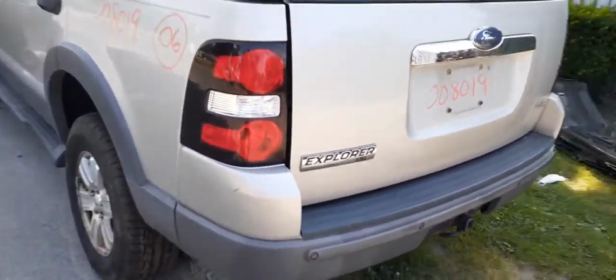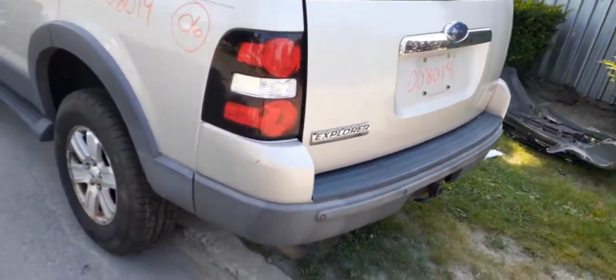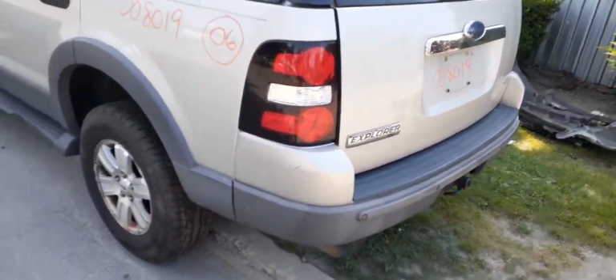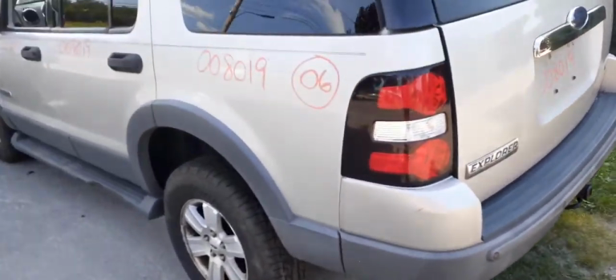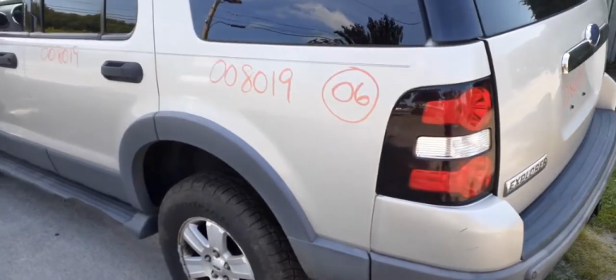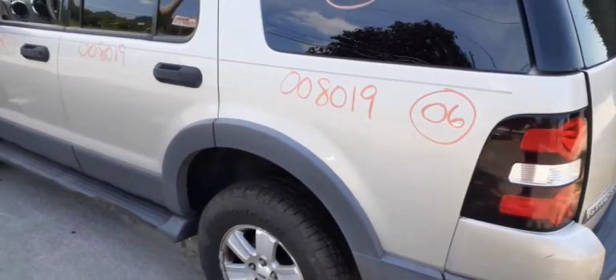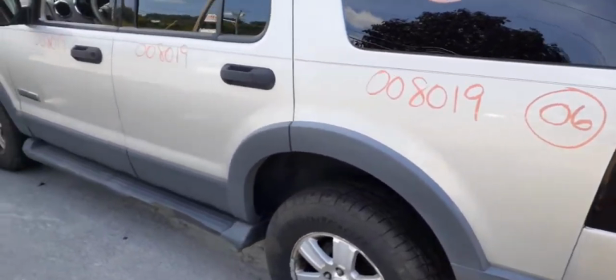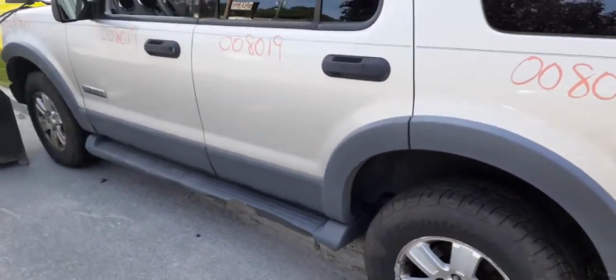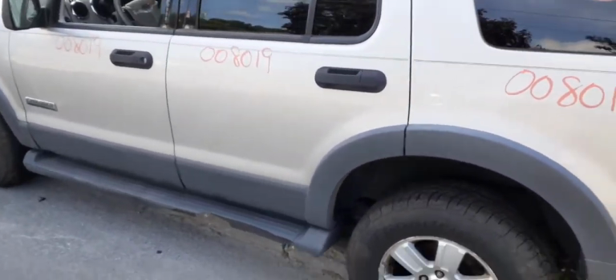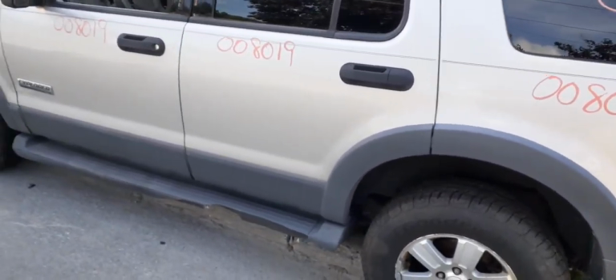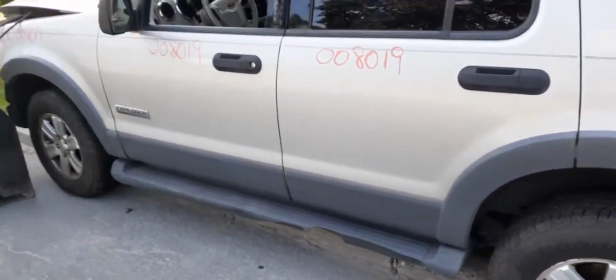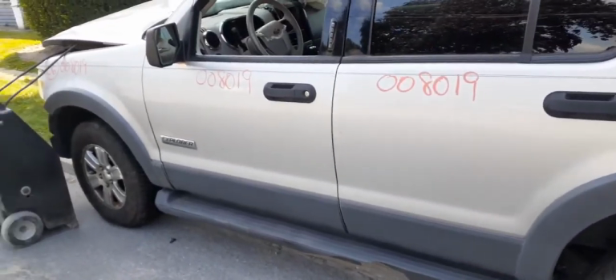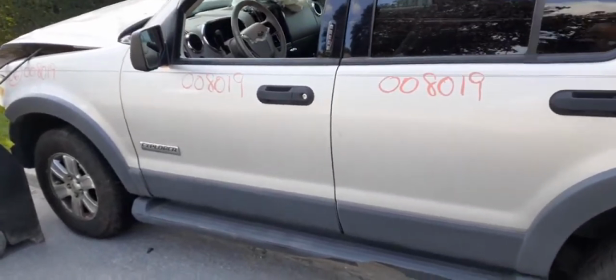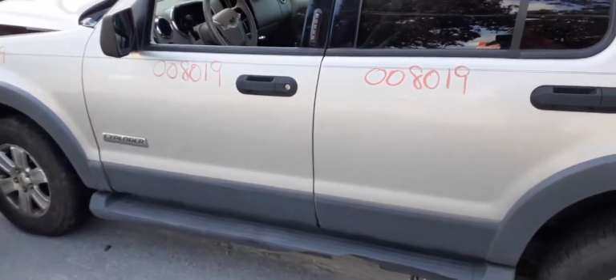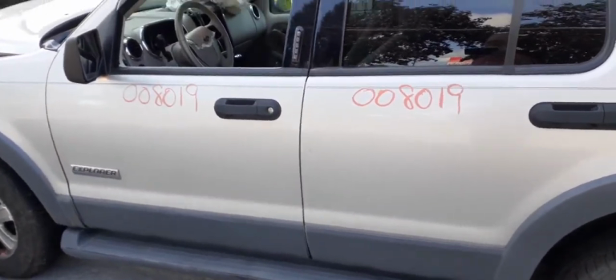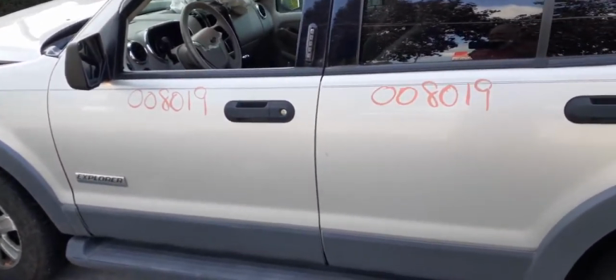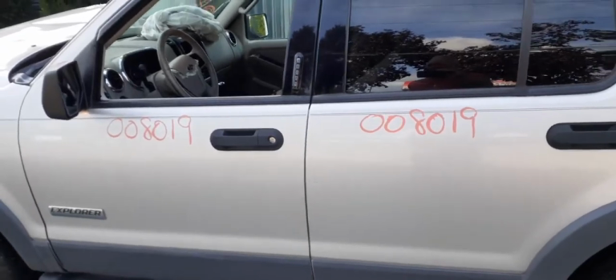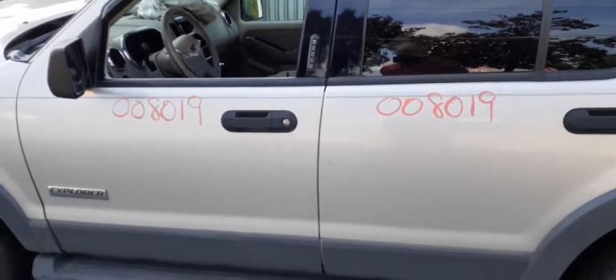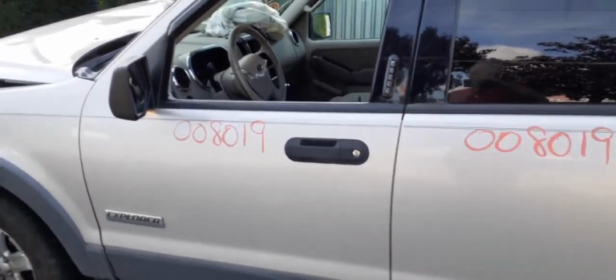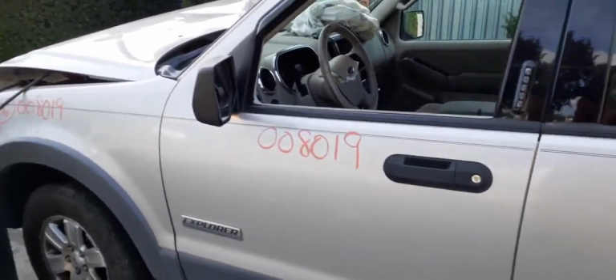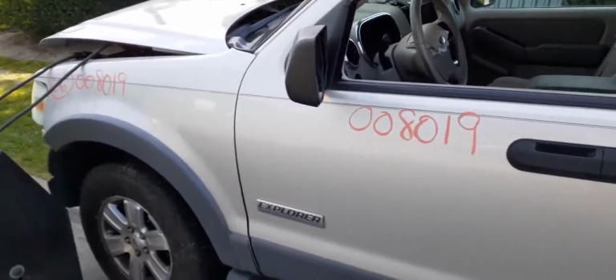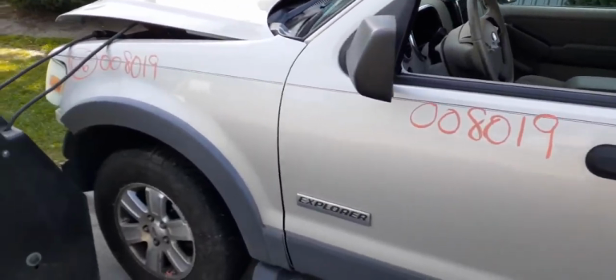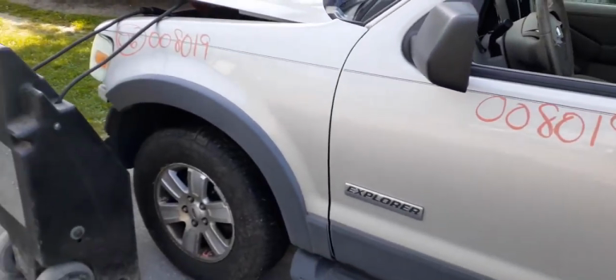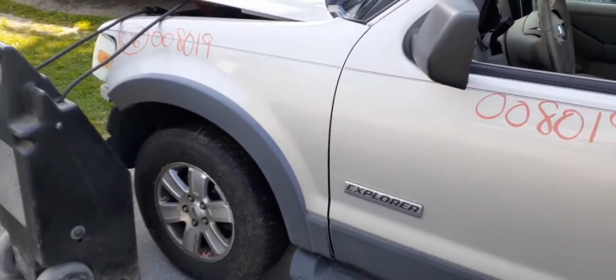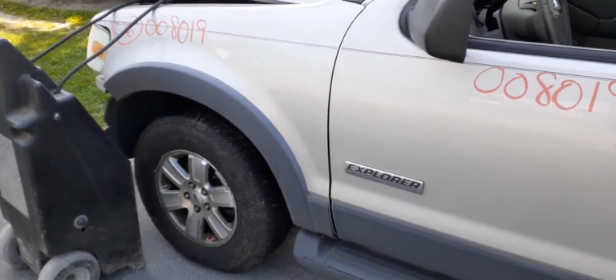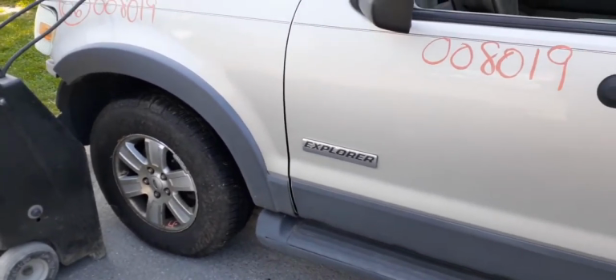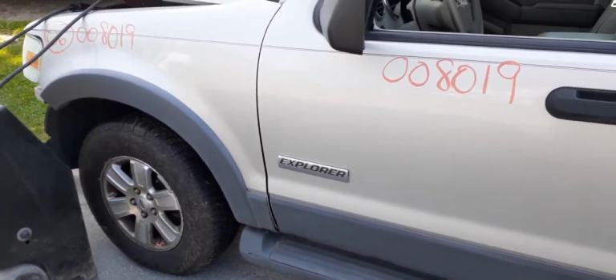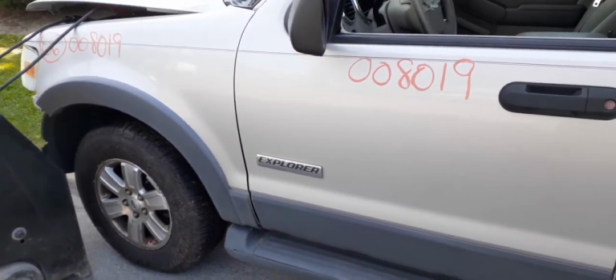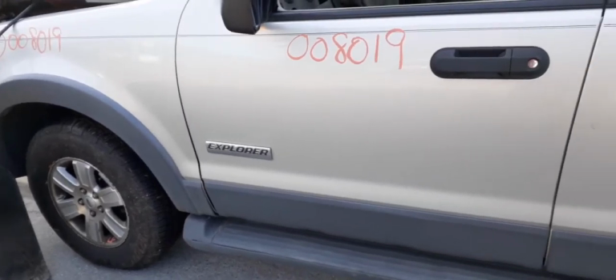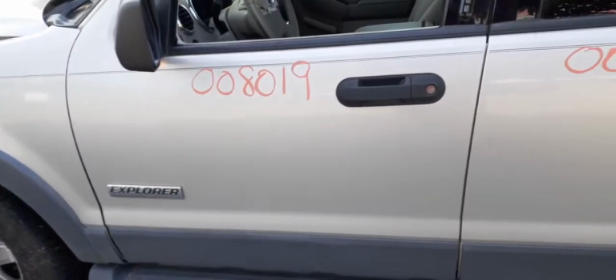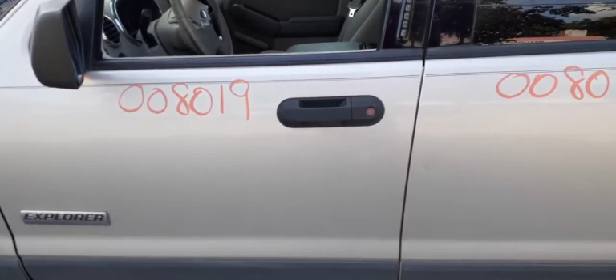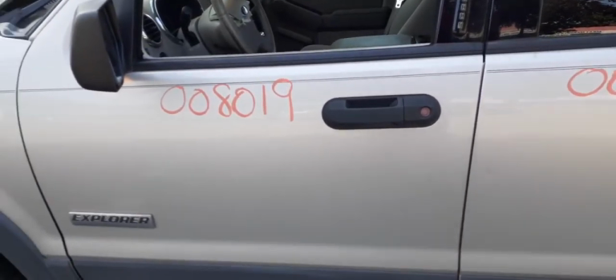Got a good left rear taillight, good left rear quarter. Good left side doors. The left front door is power window, power lock with keyless entry. You've got a good left side fender with the wheel opening, wheel lip moldings, as they call them.